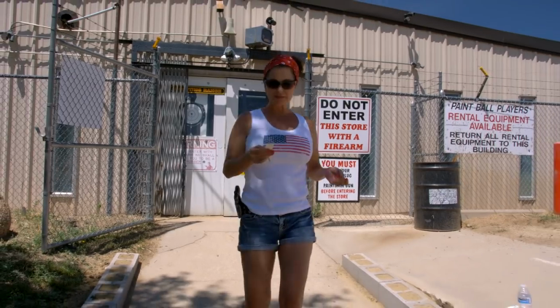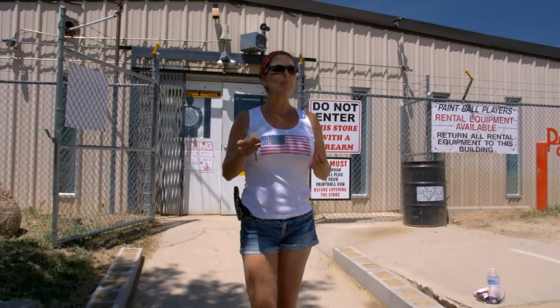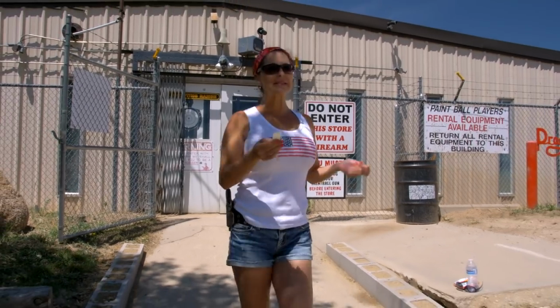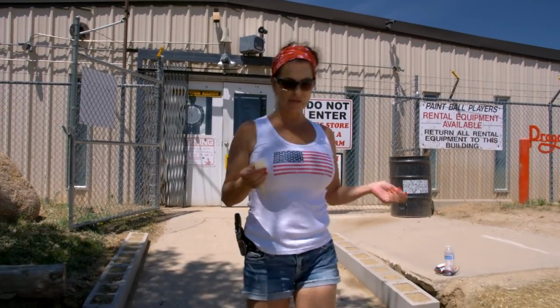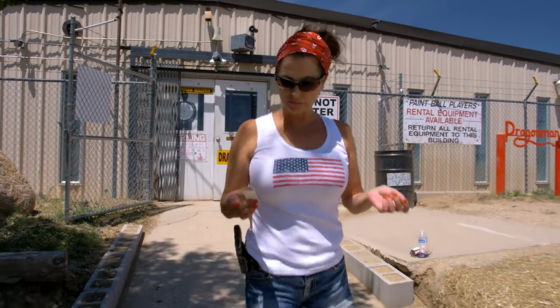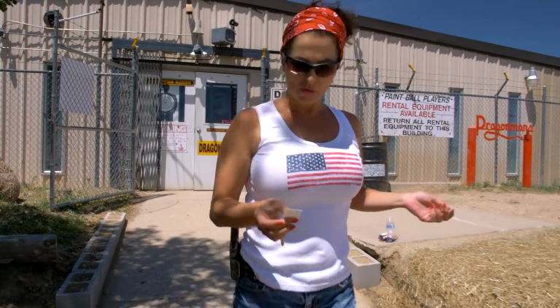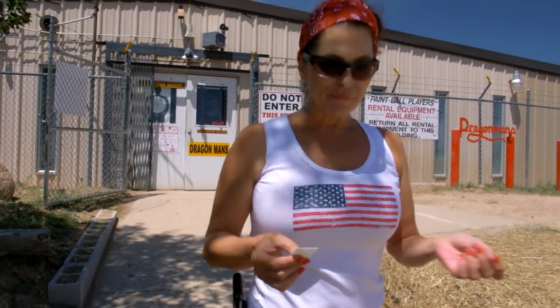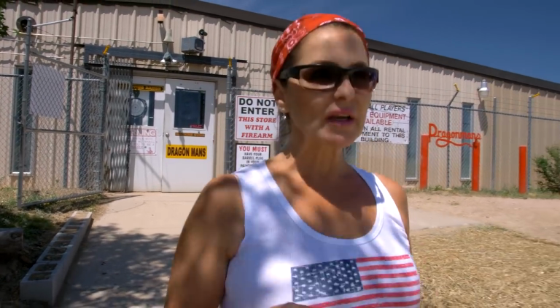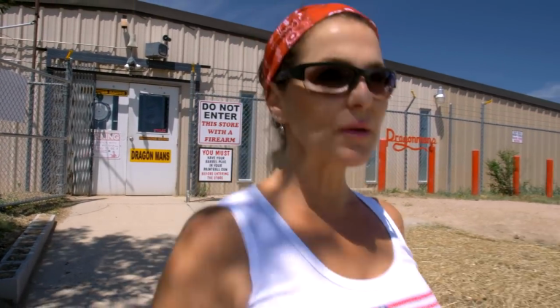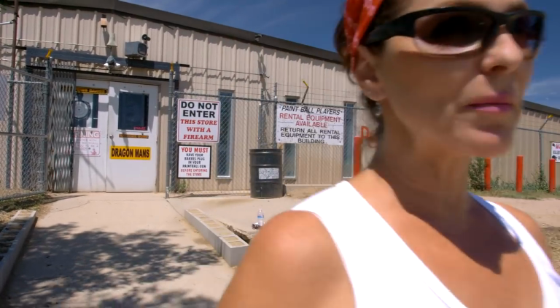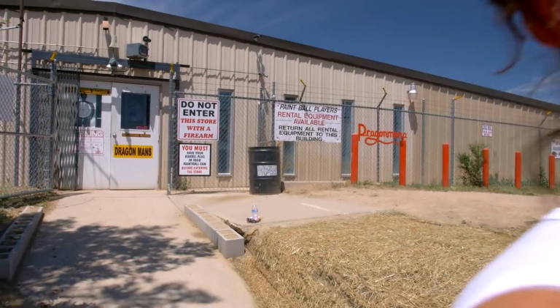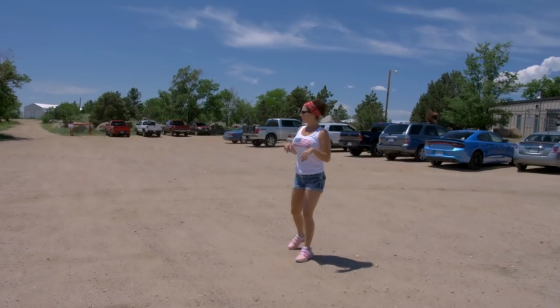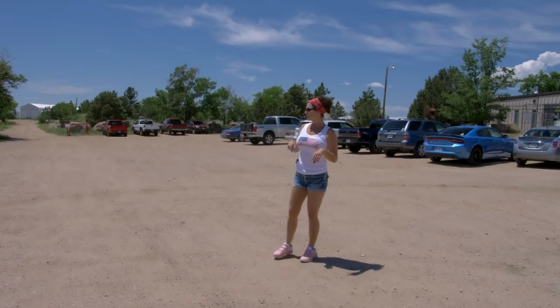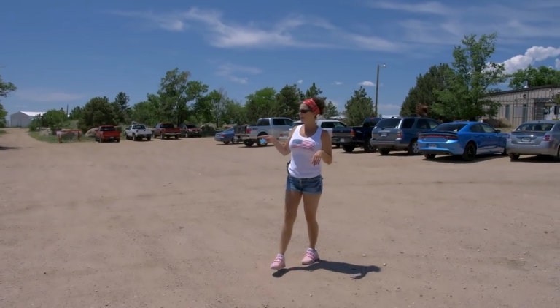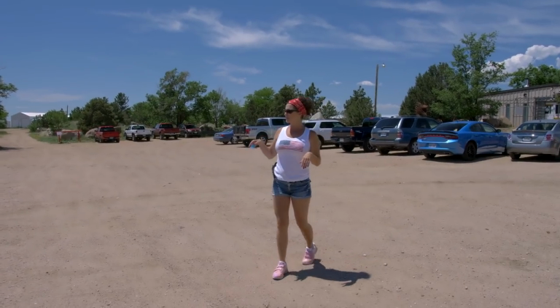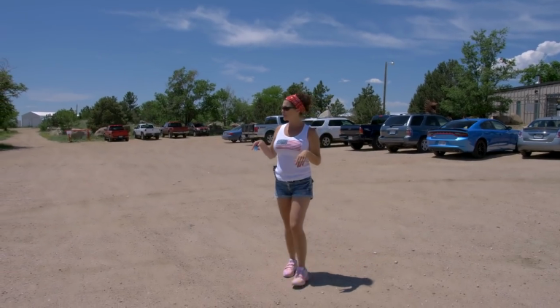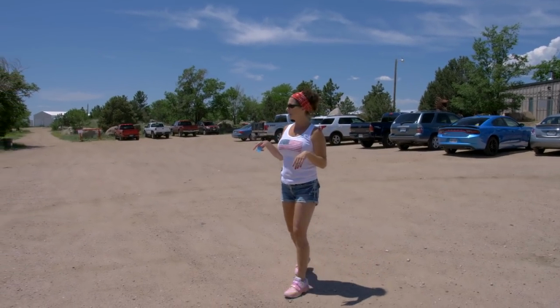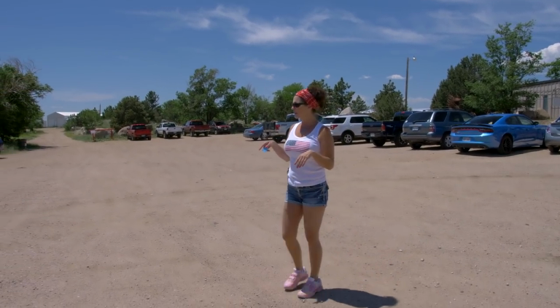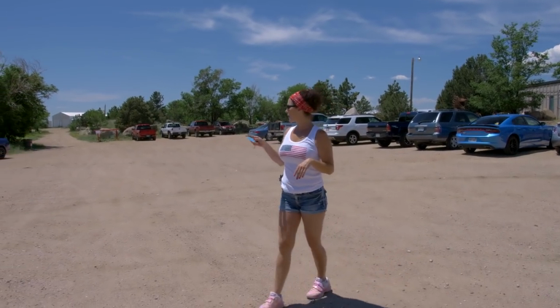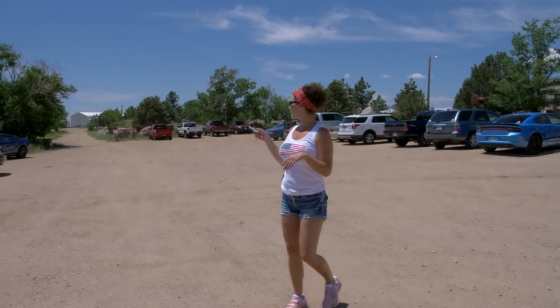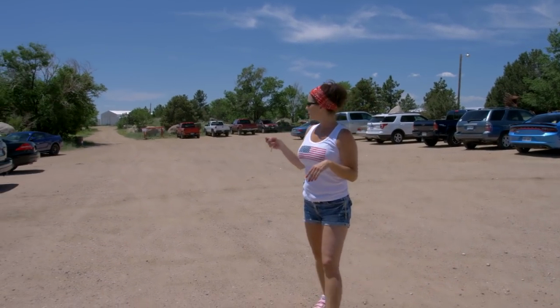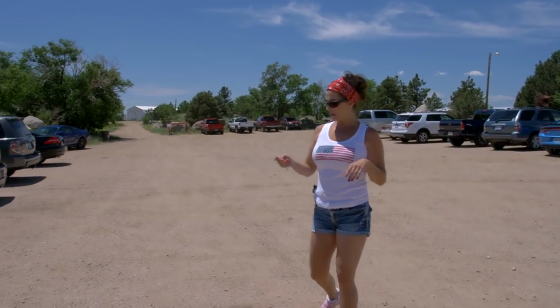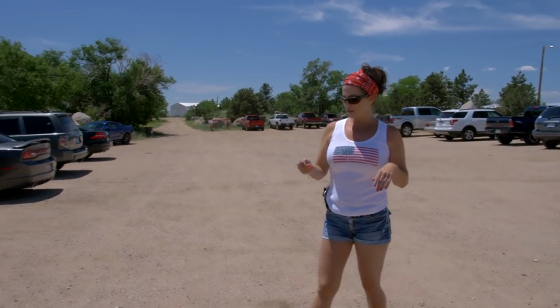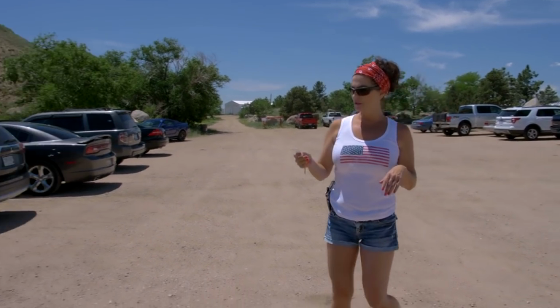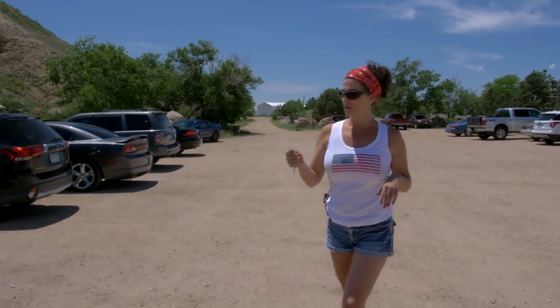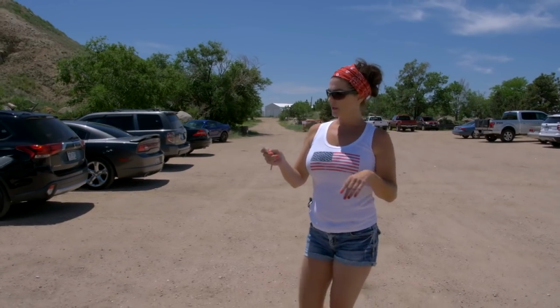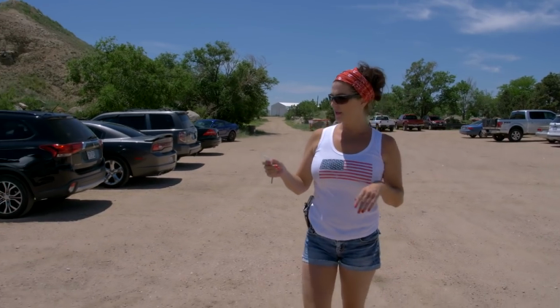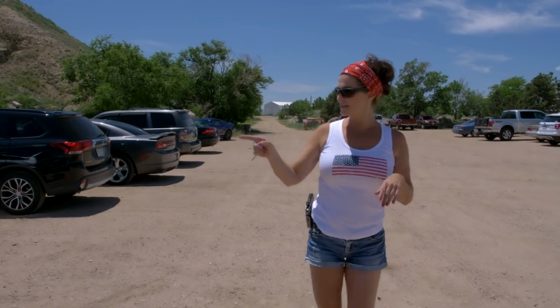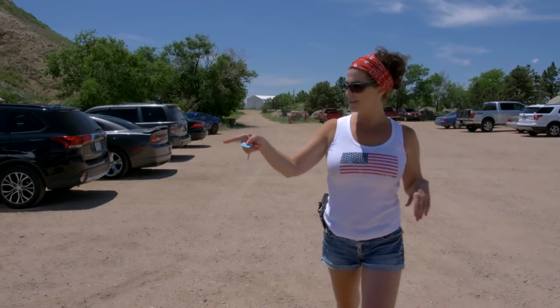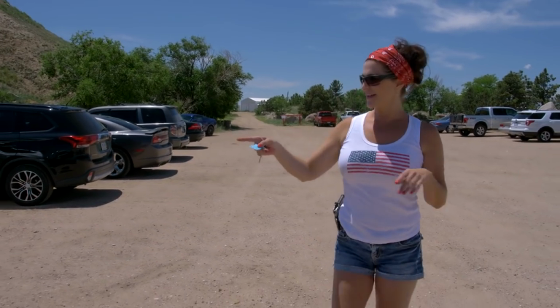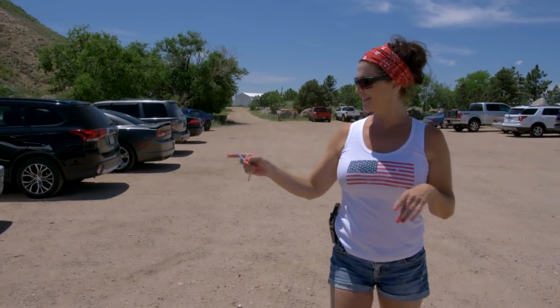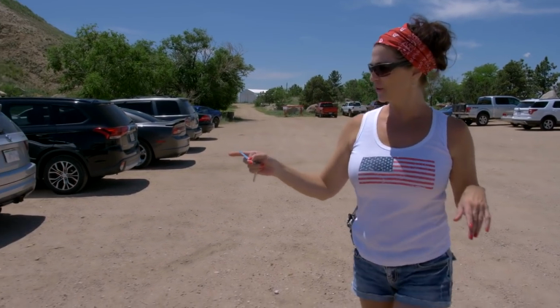It's a Mazda. Let's see what kind of Mazdas we got. Well, we got a Mitsubishi, we got a Dodge, and it's a Mazda. Cool.